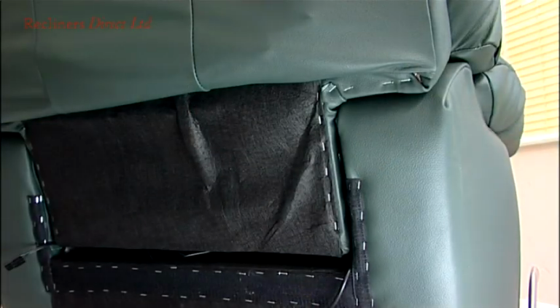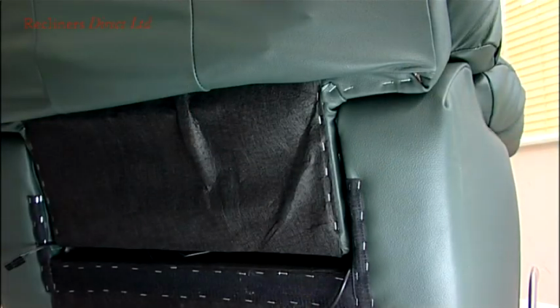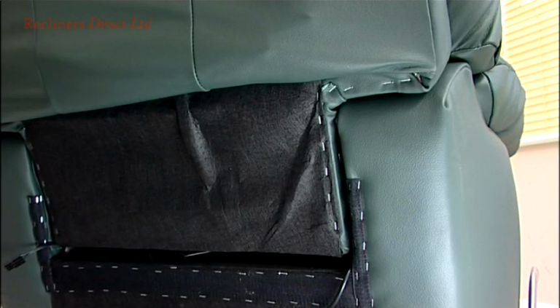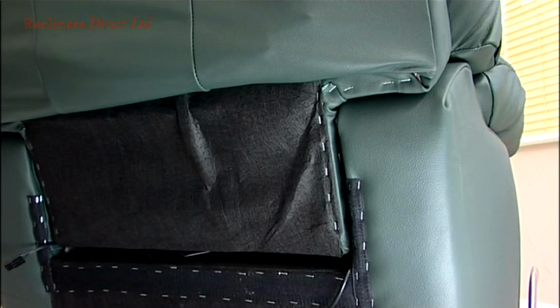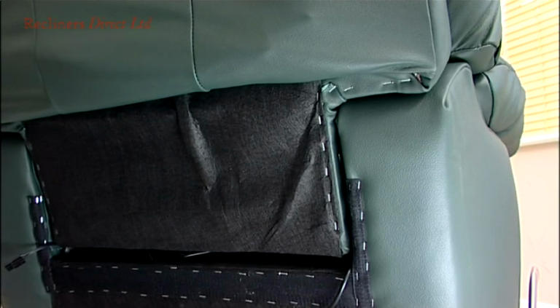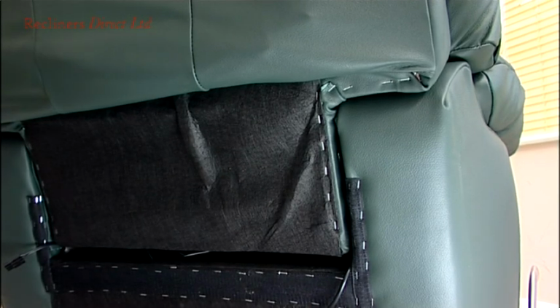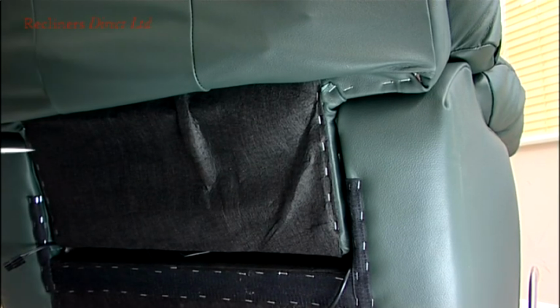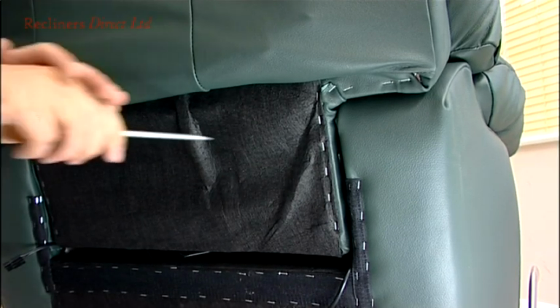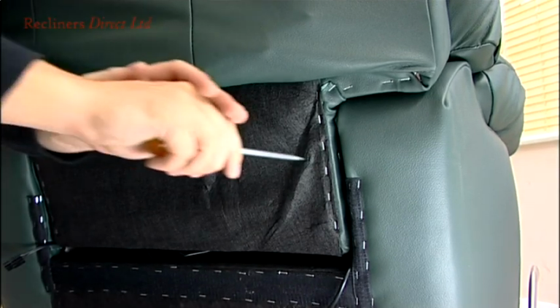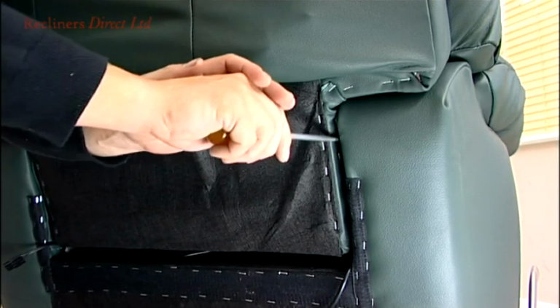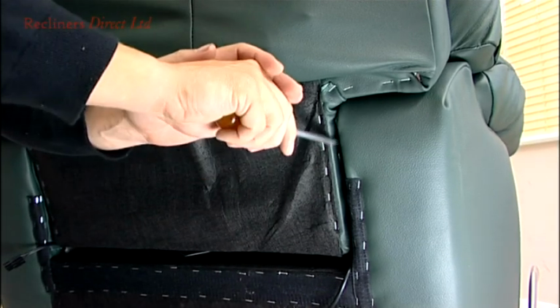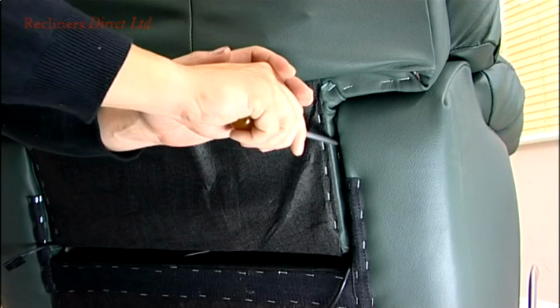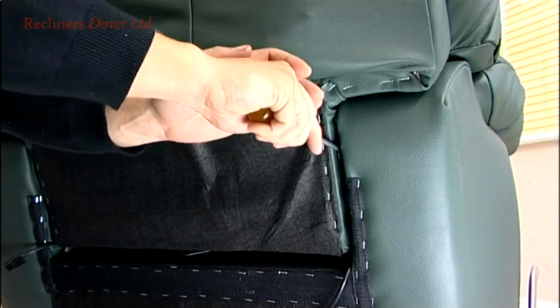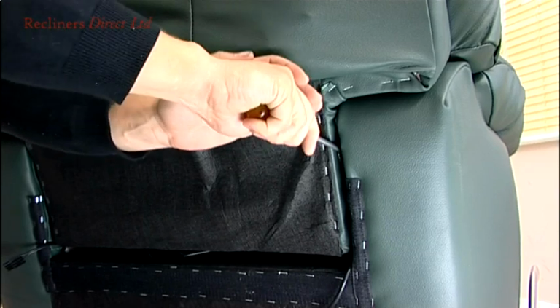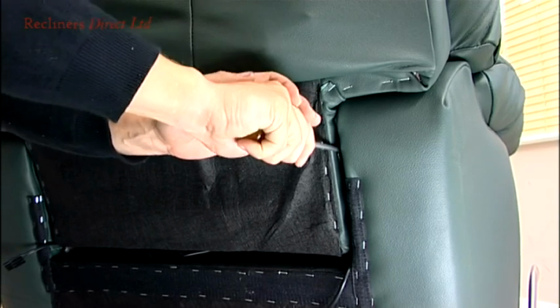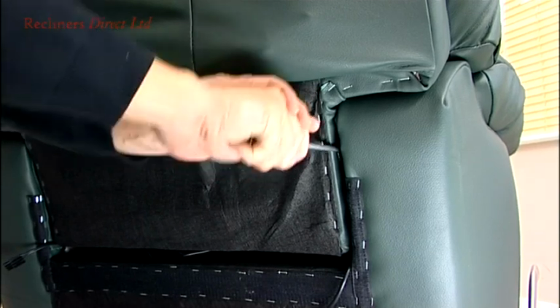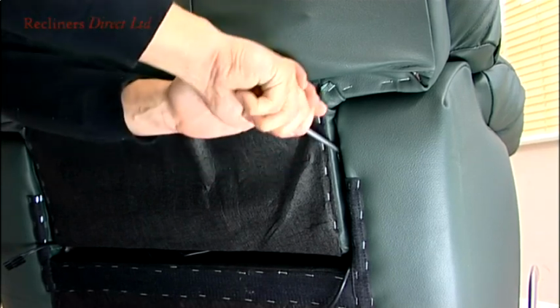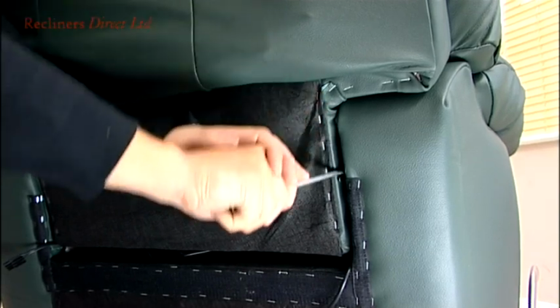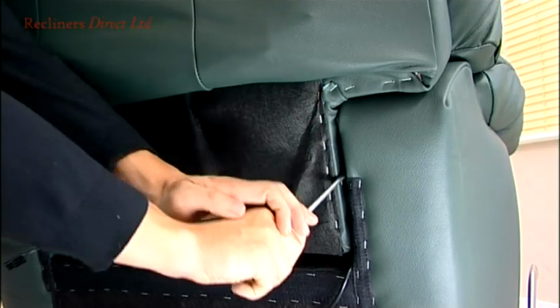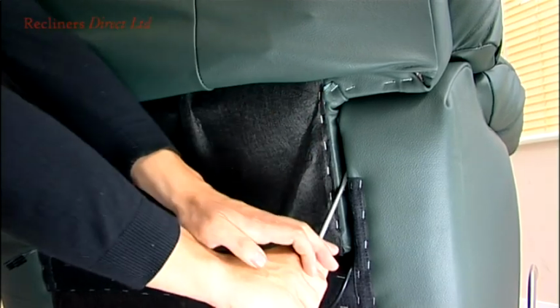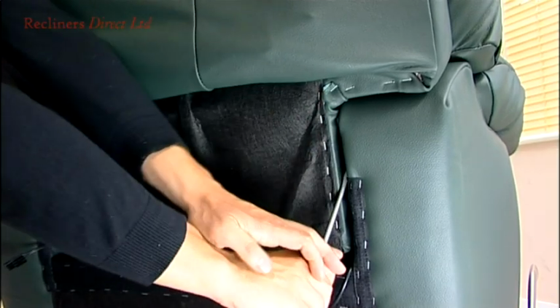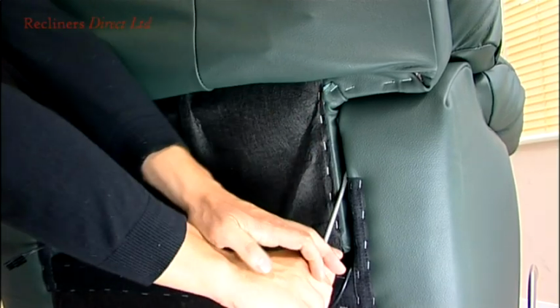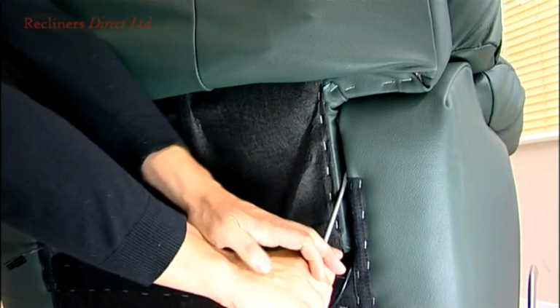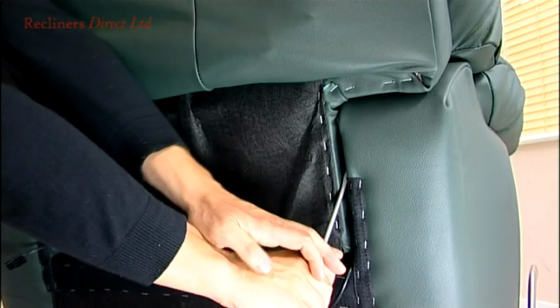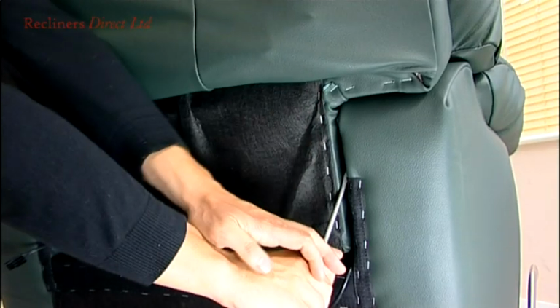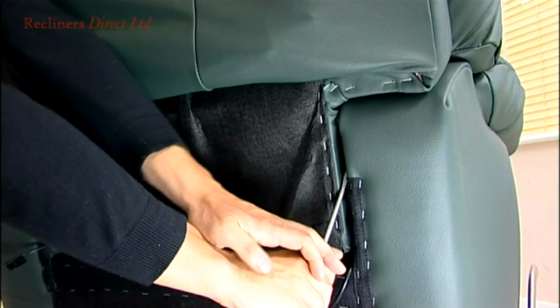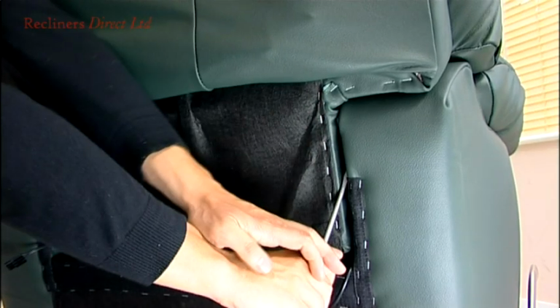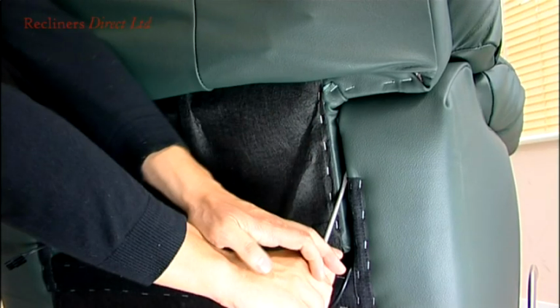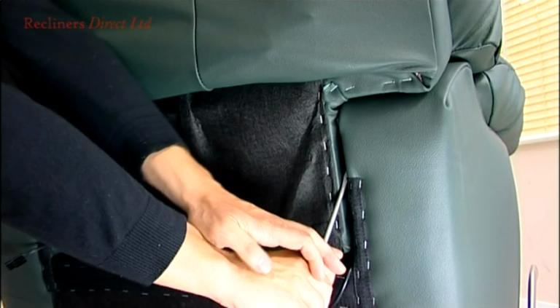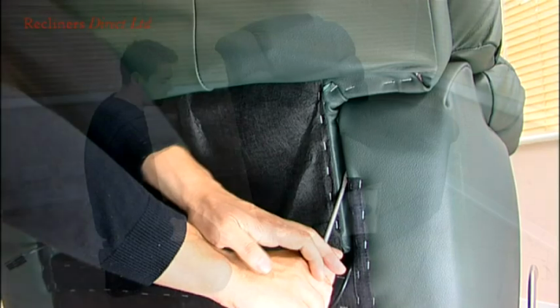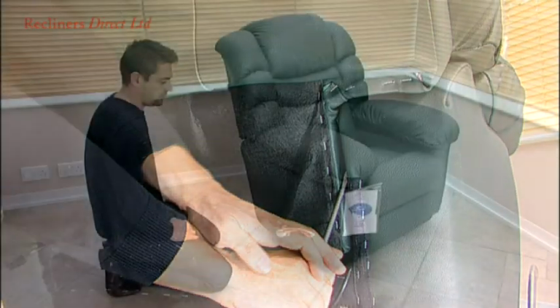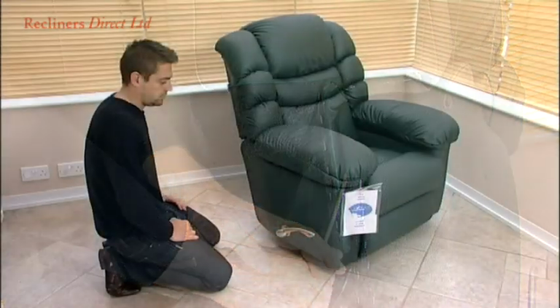Ensure the back is fully down, and using a flat-ended screwdriver for leverage, locate and push down the locking clips on both sides of the chair.